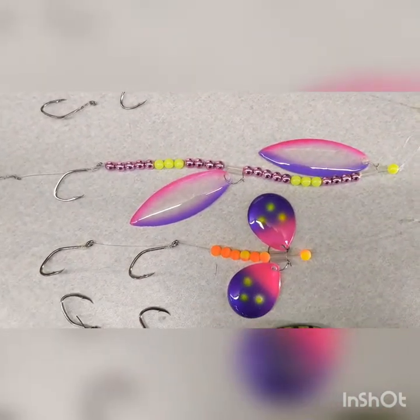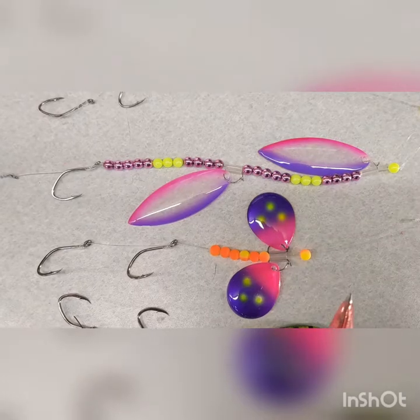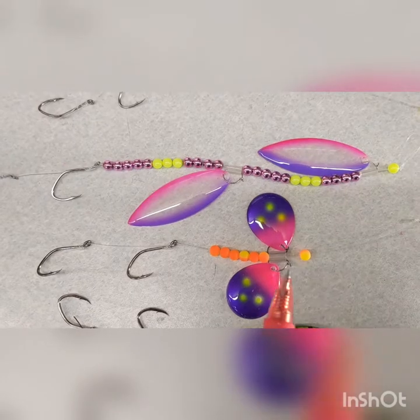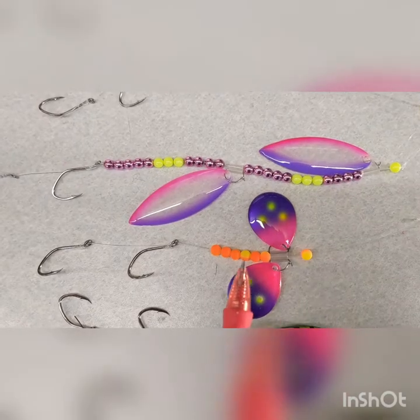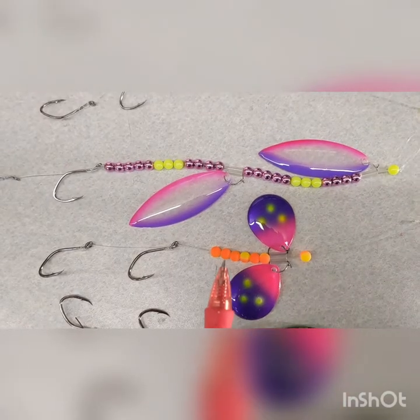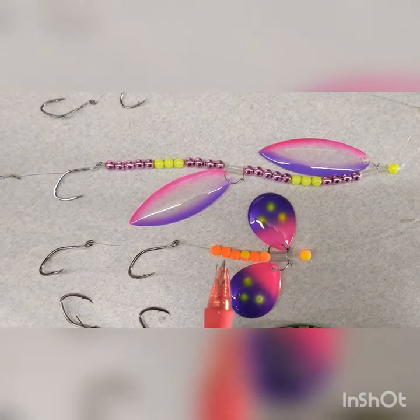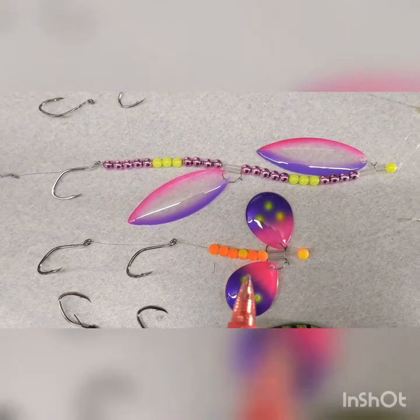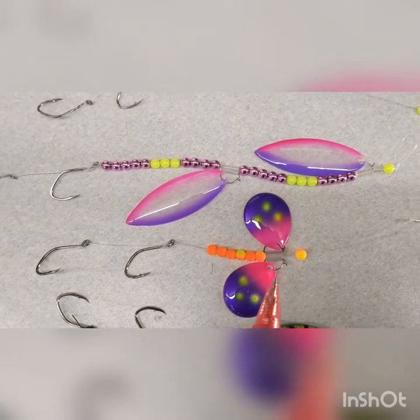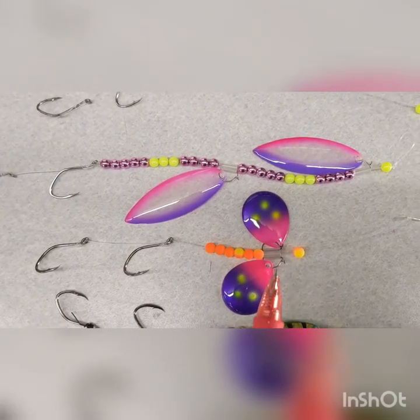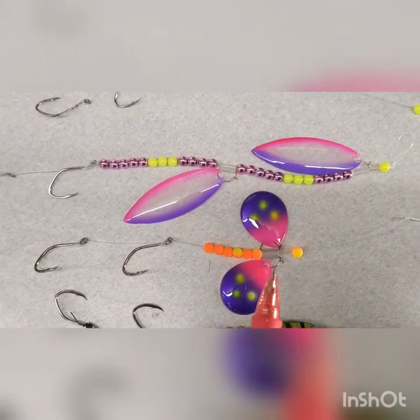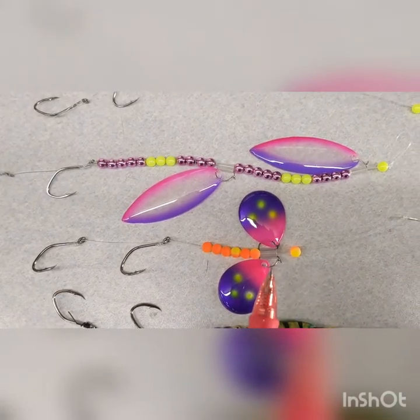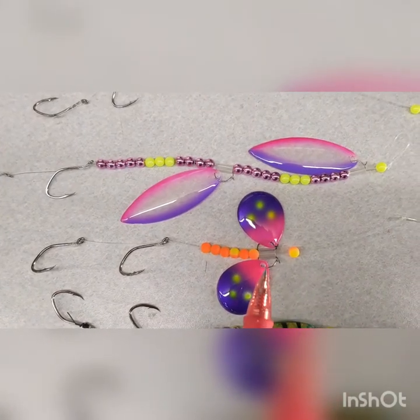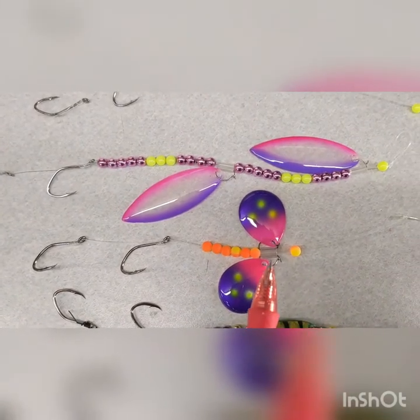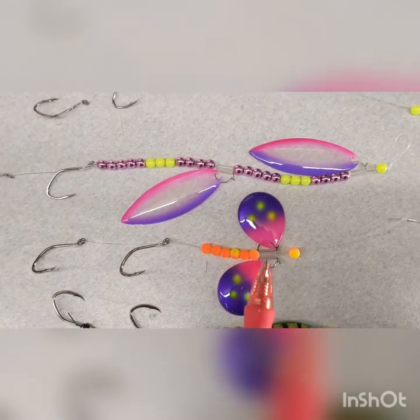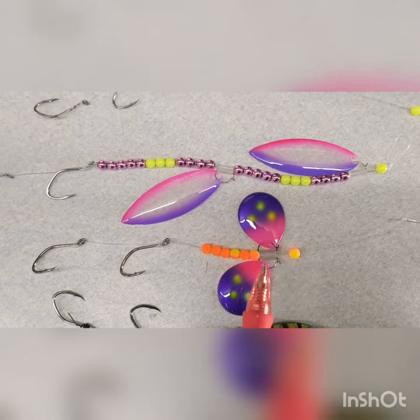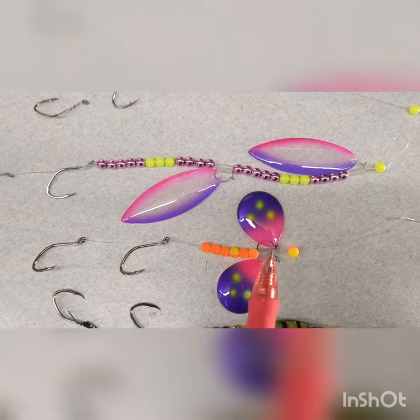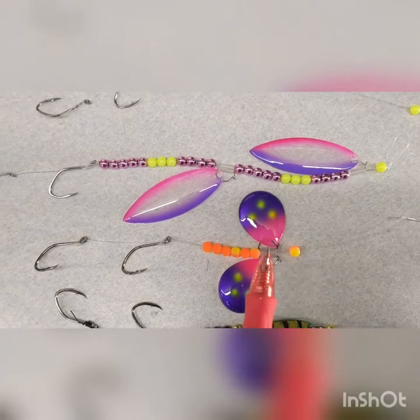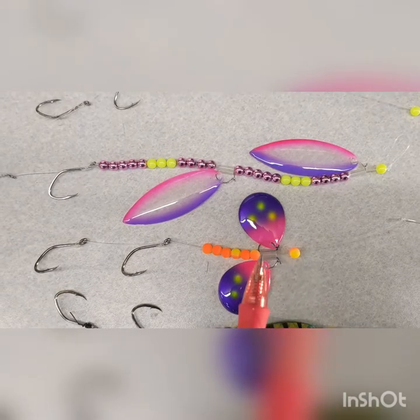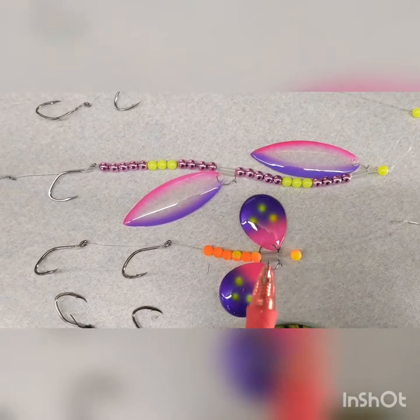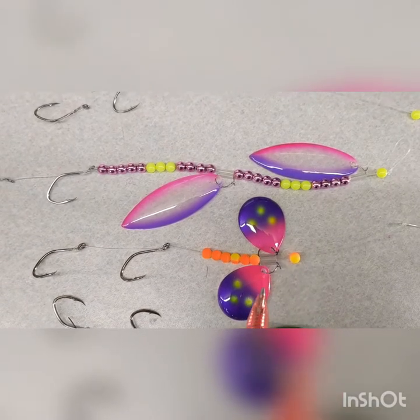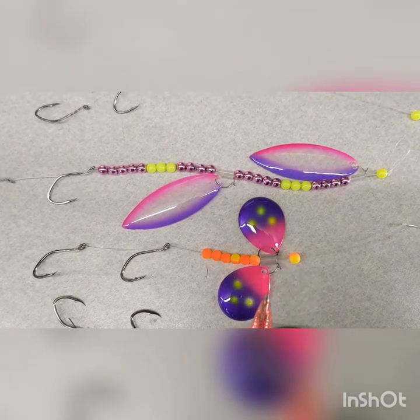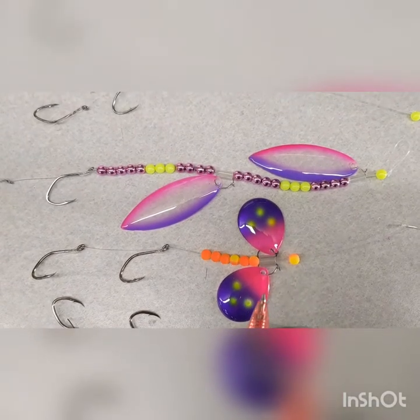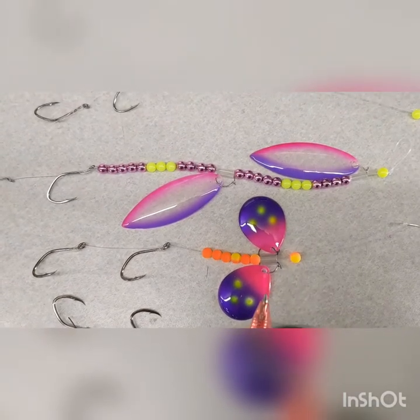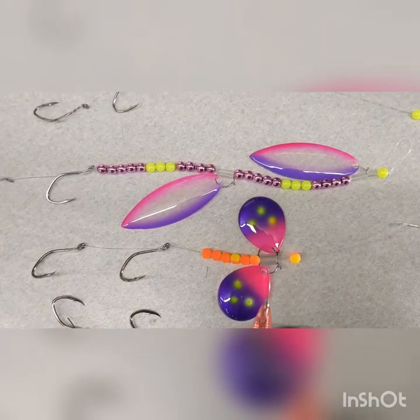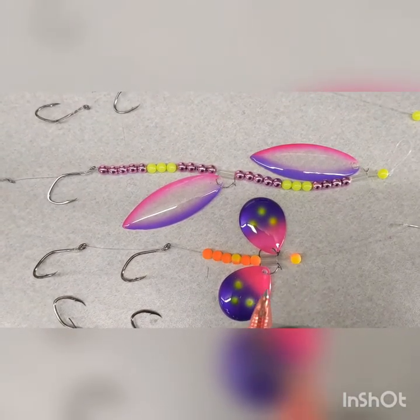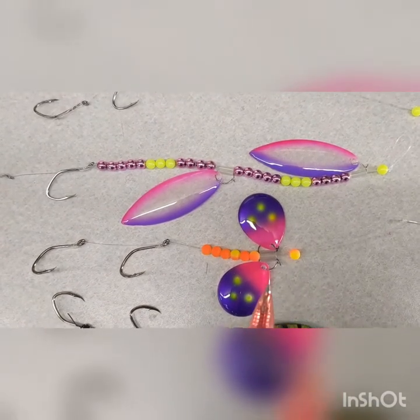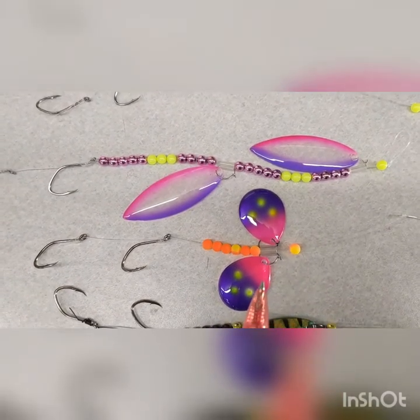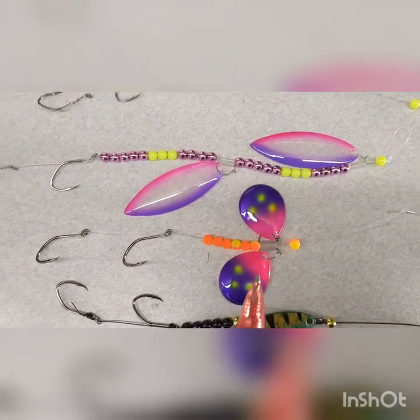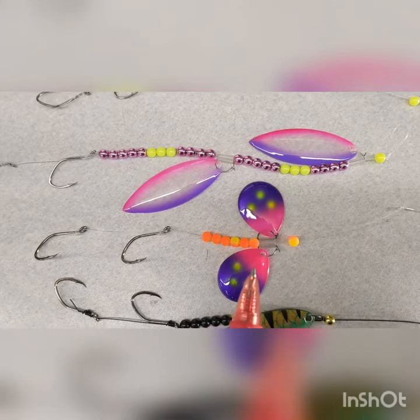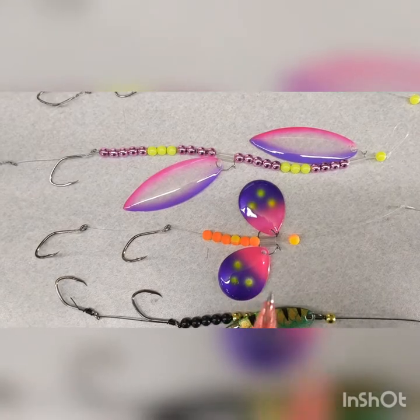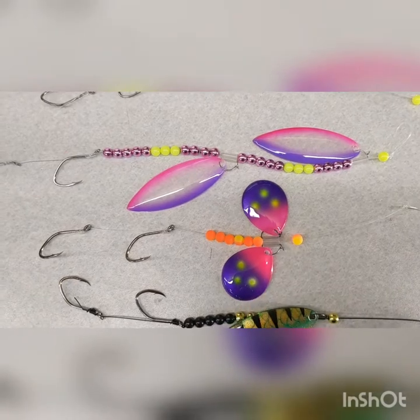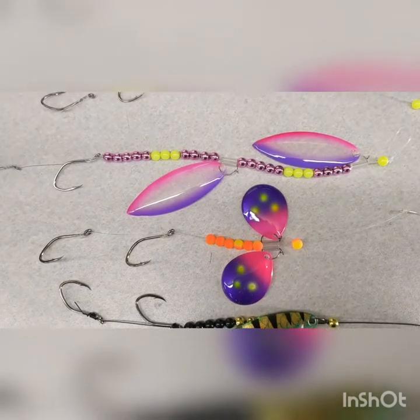Down here we've got our neon beads and our double clevis — a tandem. These blades will flare out to the side just like that. They look really crazy in the water and they work really well on Lake Erie.